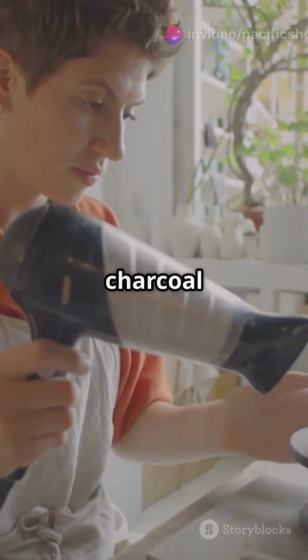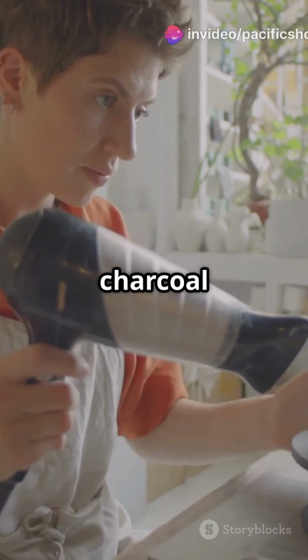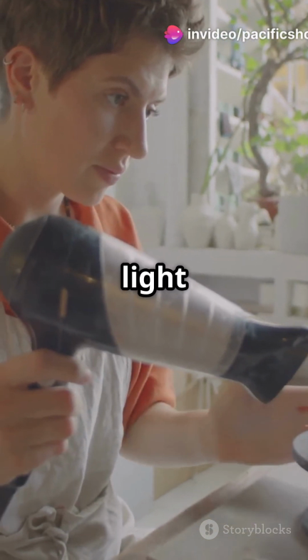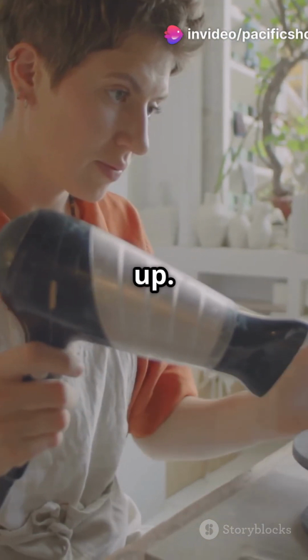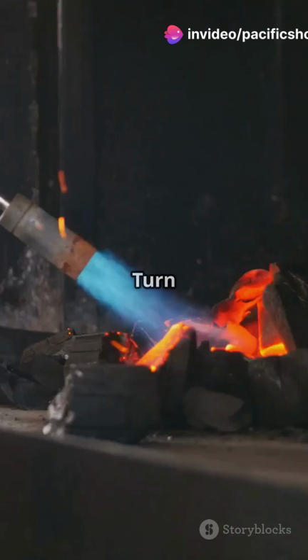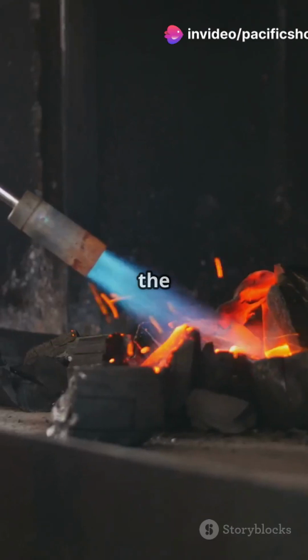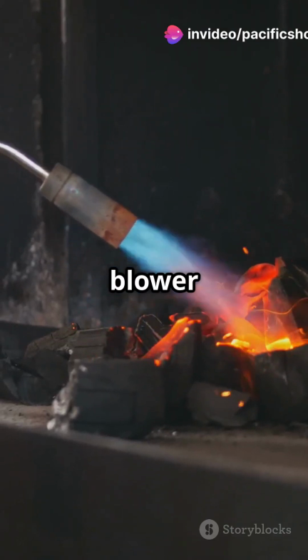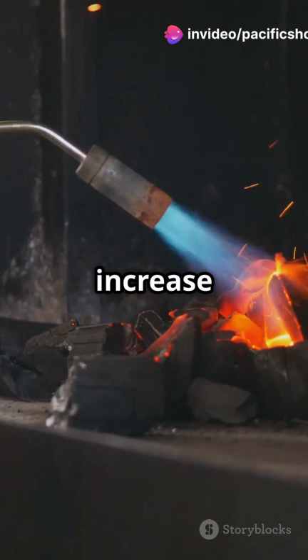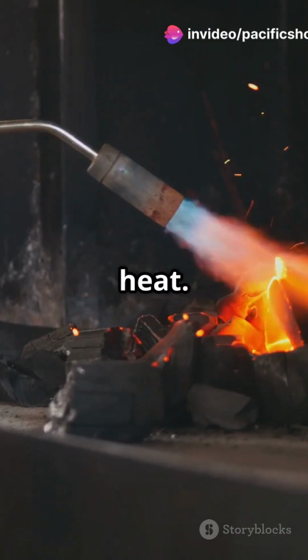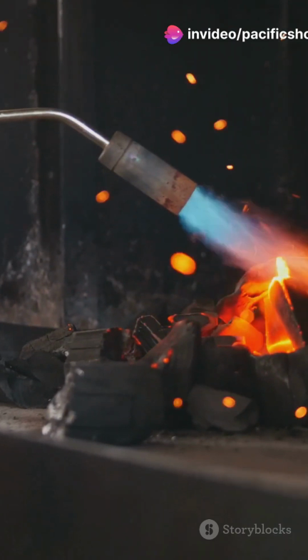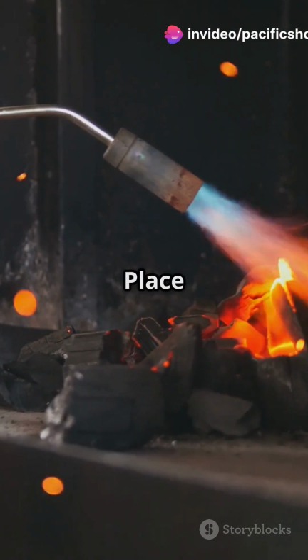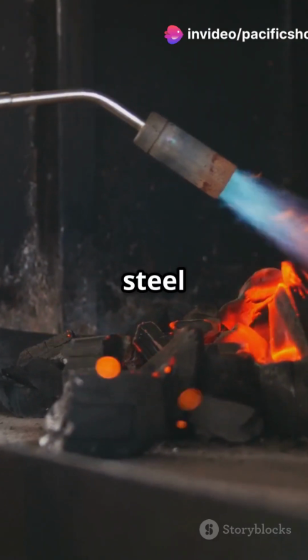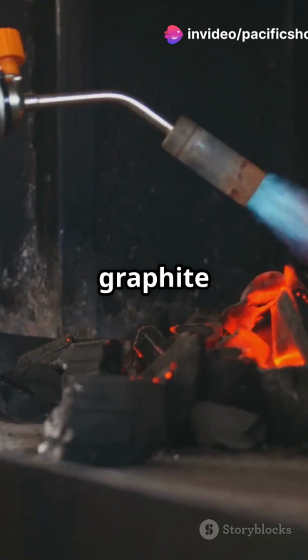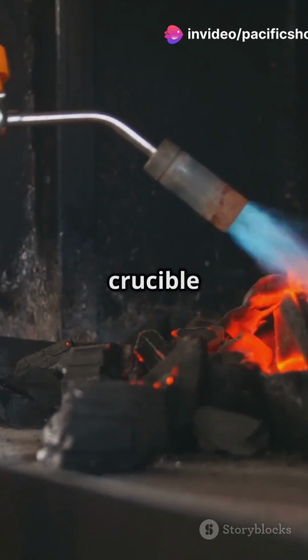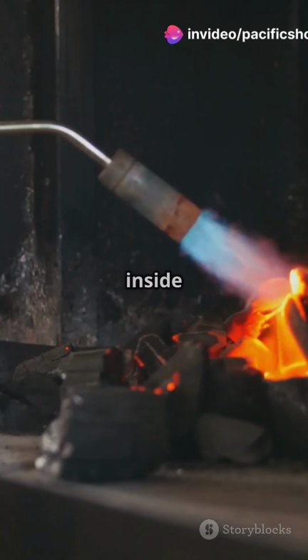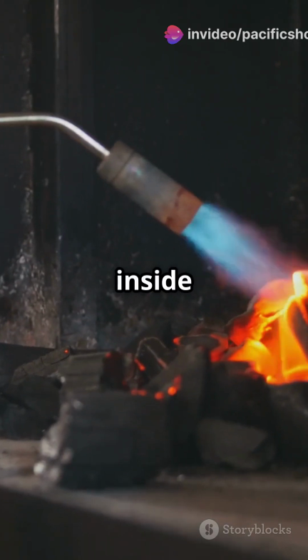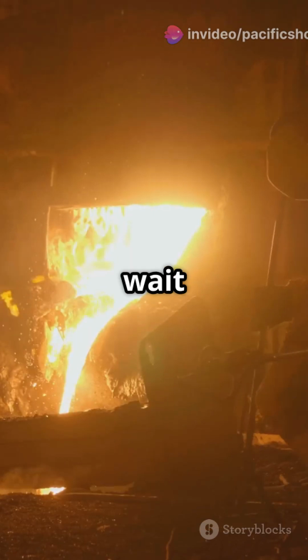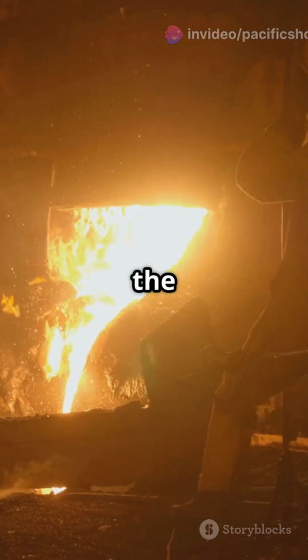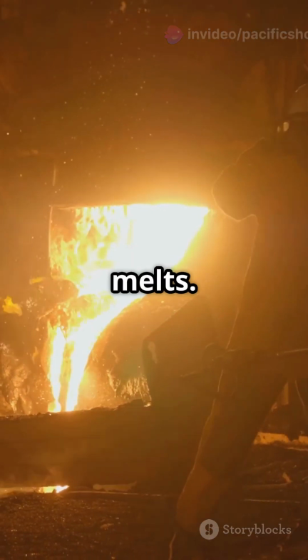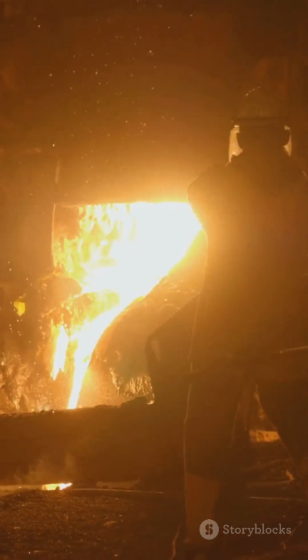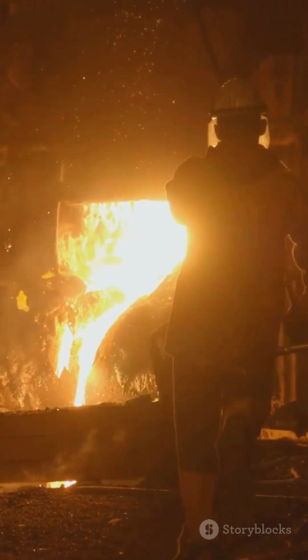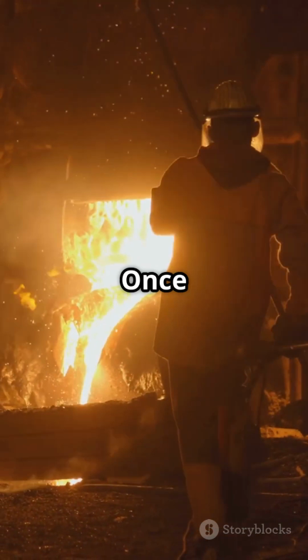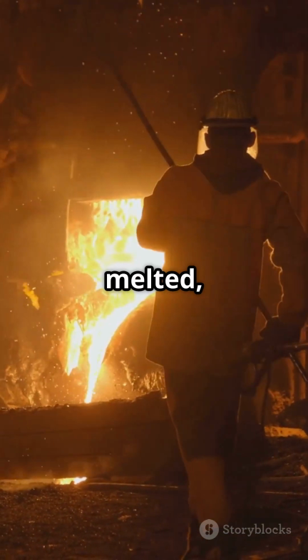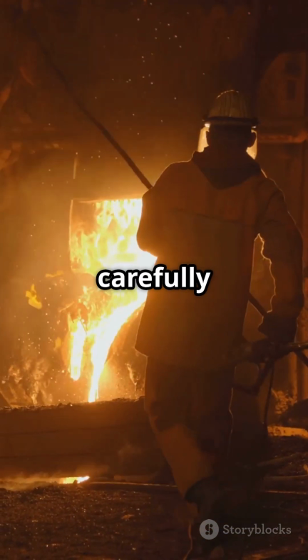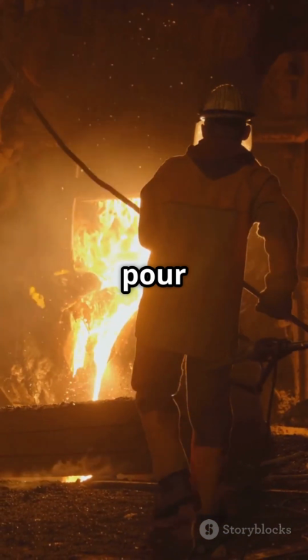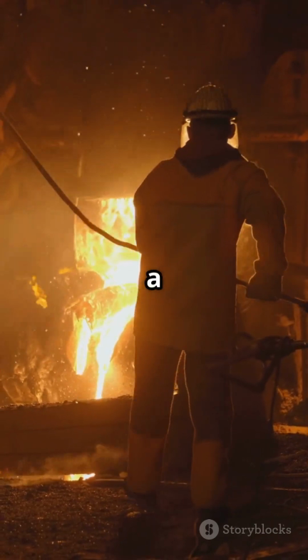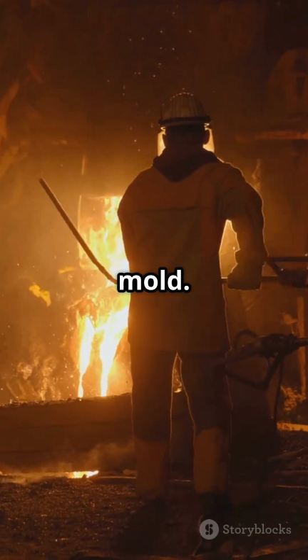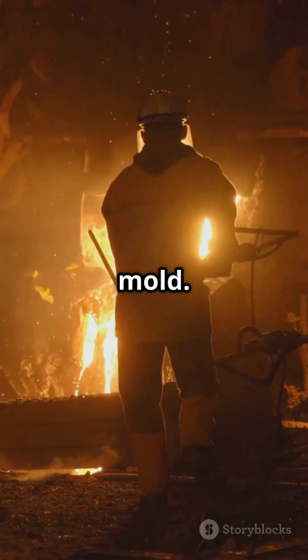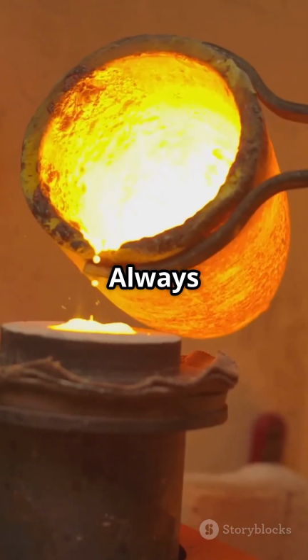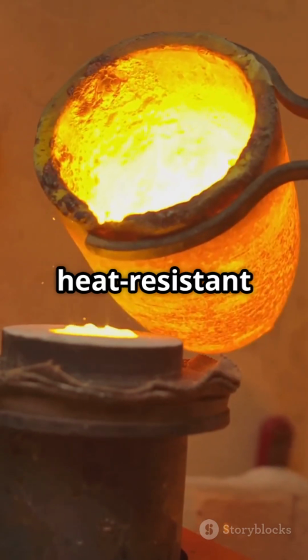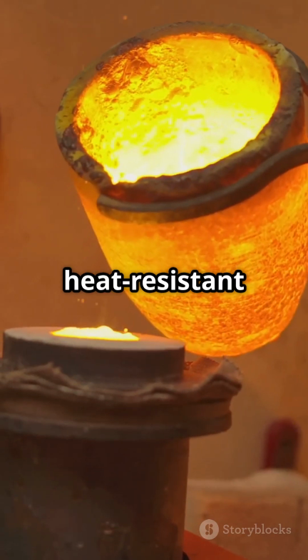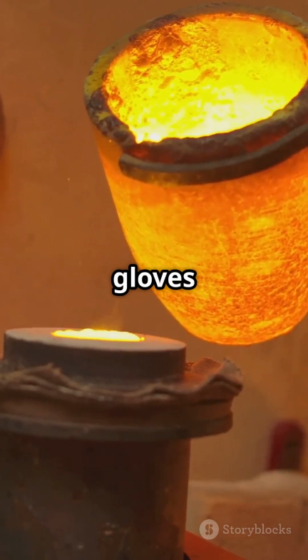Turn on the blower to increase heat and place a steel or graphite crucible inside. Wait until the metal melts, then carefully pour it into a mold. Always wear heat-resistant gloves and safety gear.